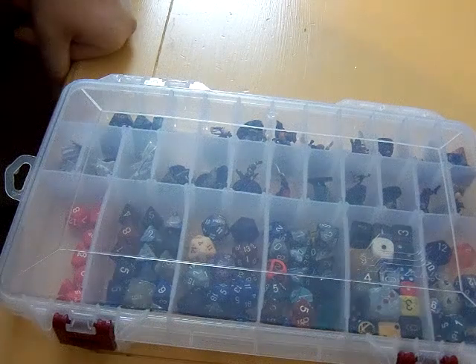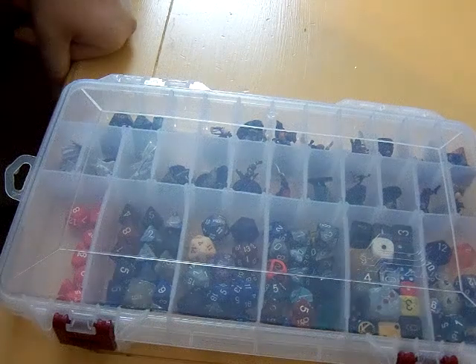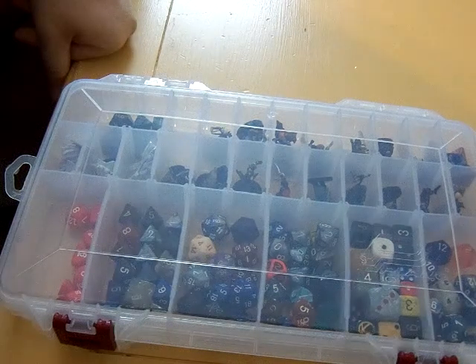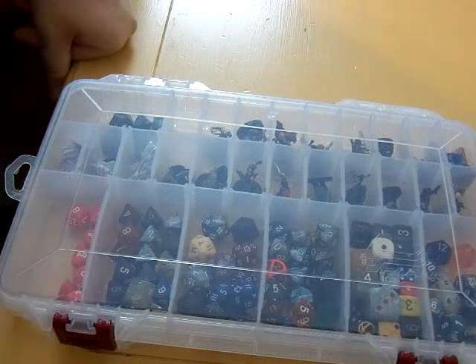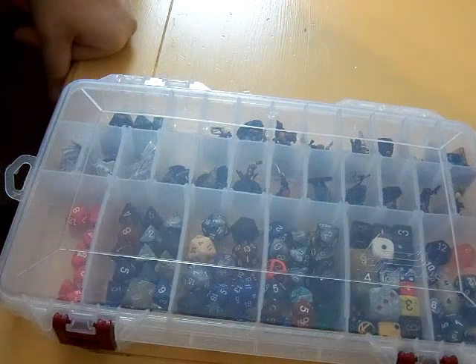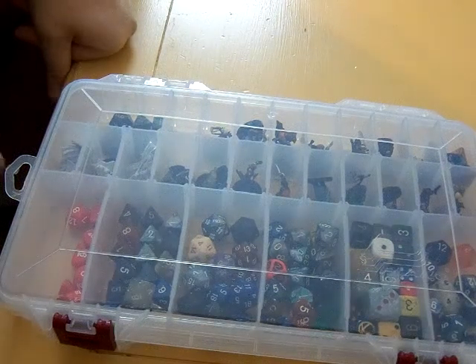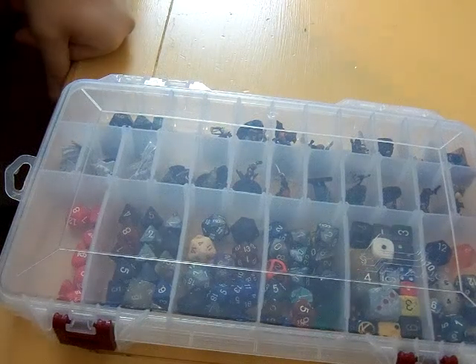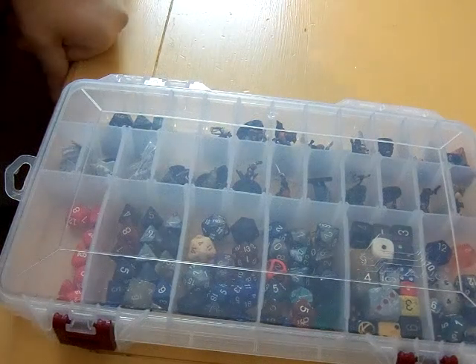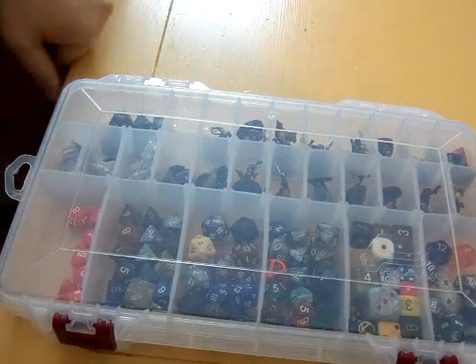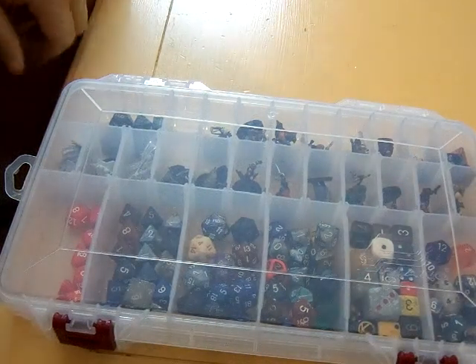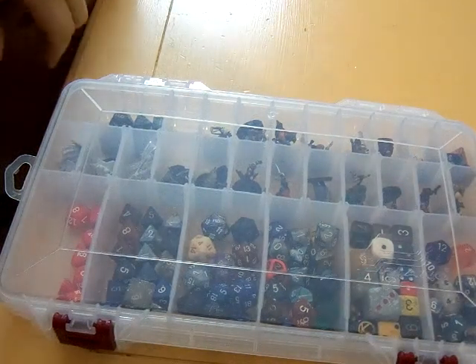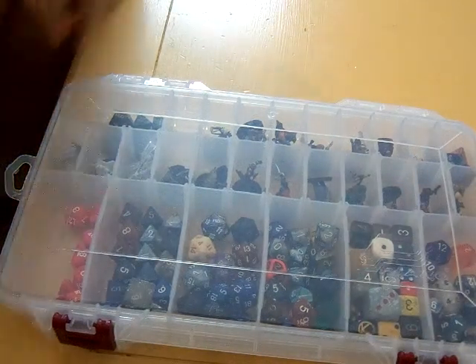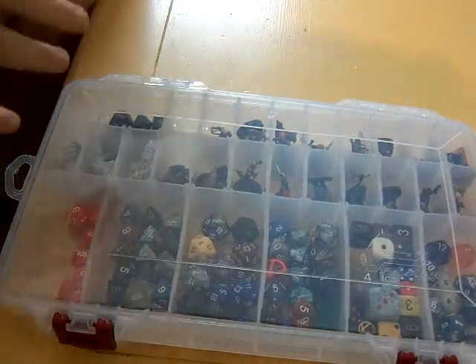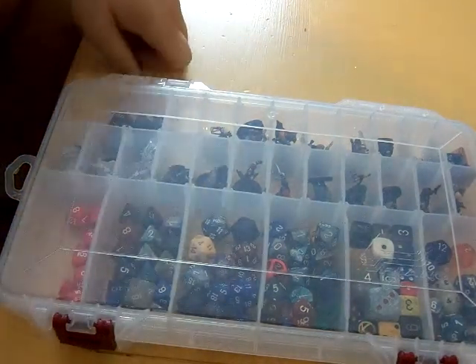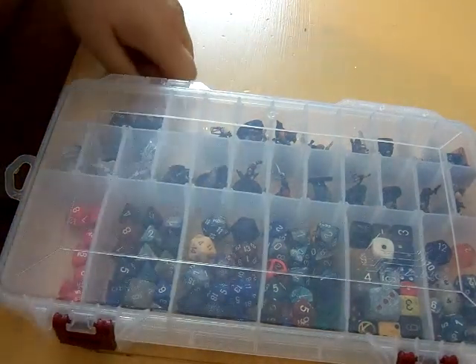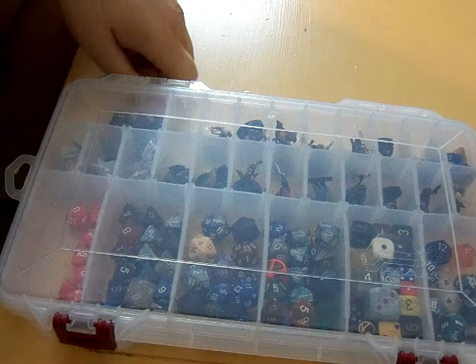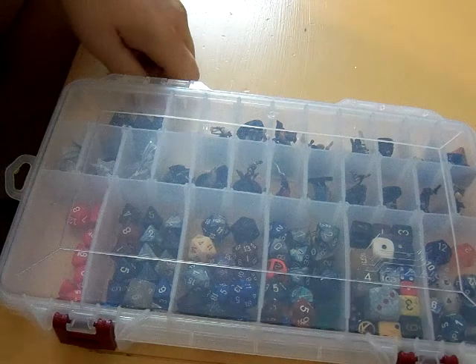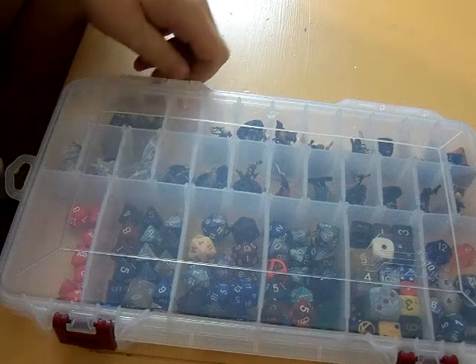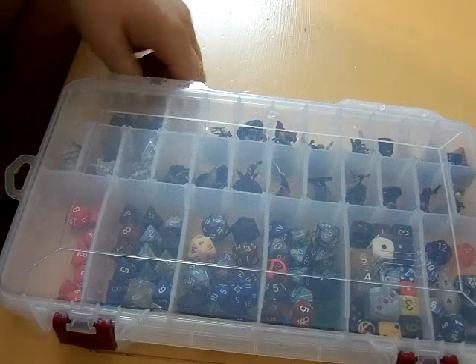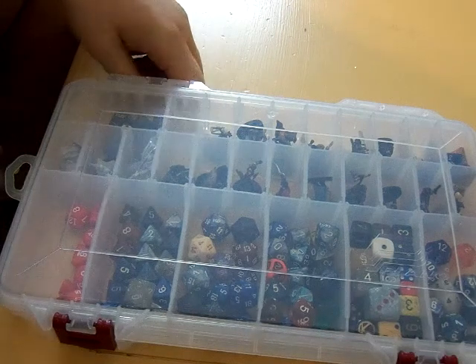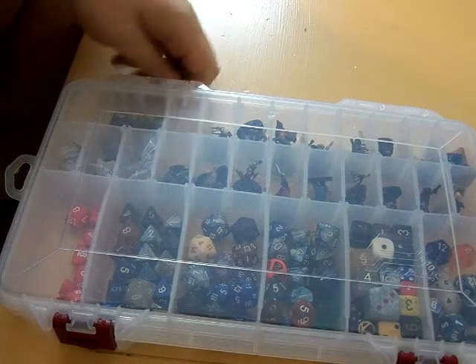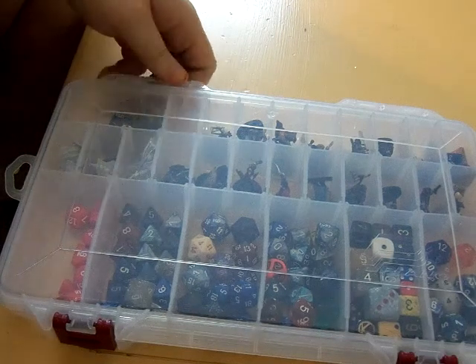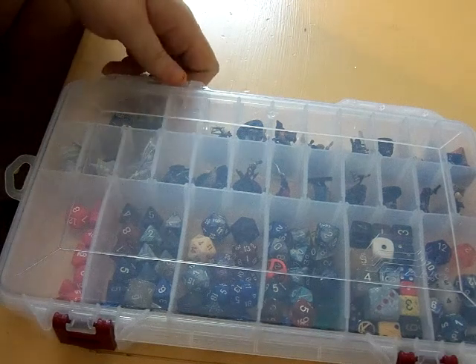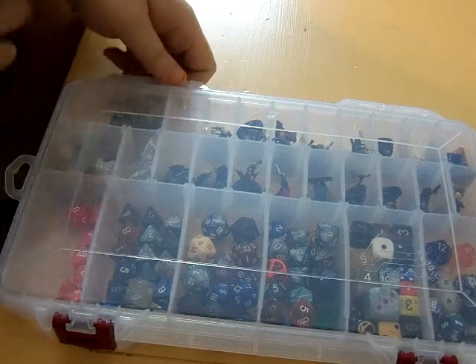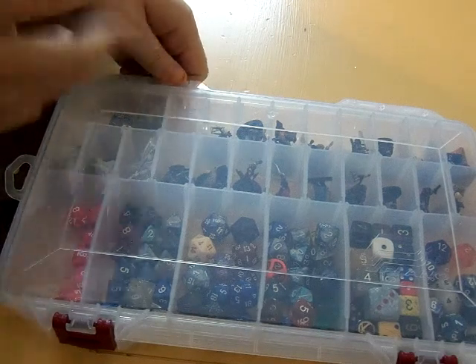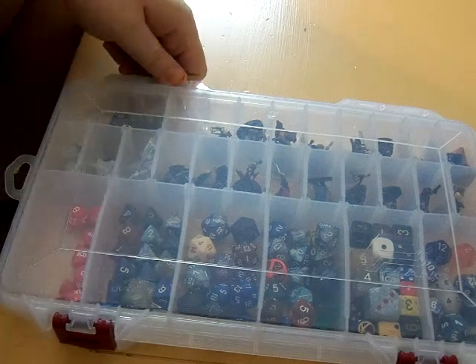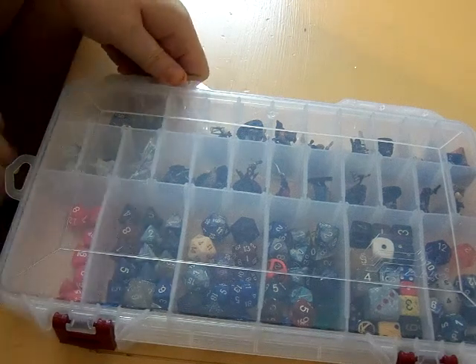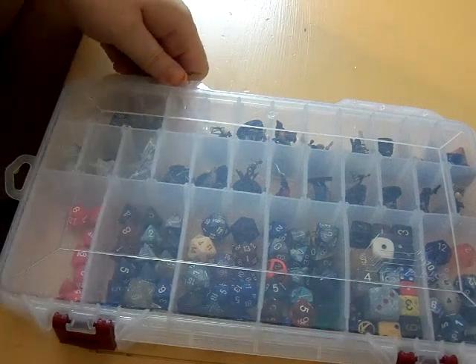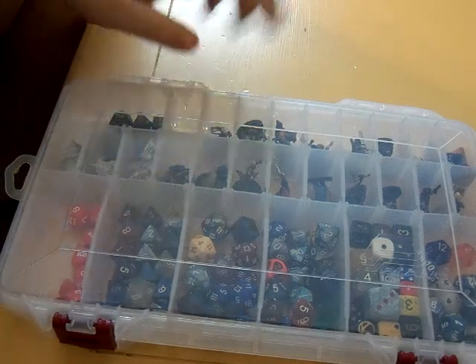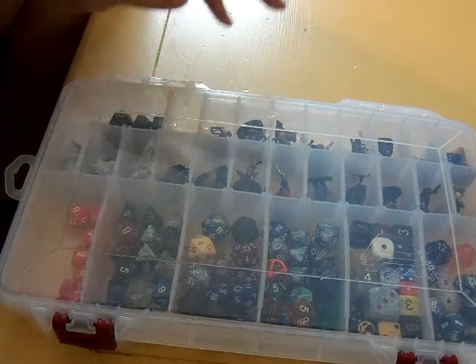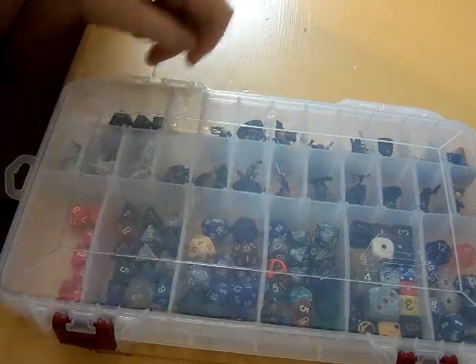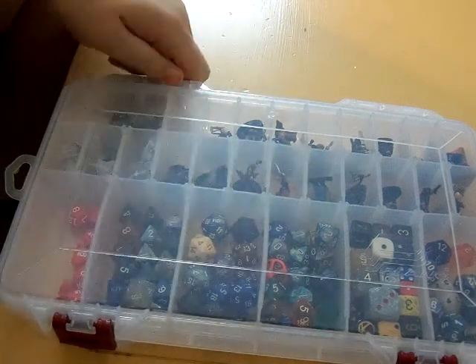Hey game fans, every once in a while somebody will ask me how I store my dice and the other things I need to take to a game. My answer is fairly simple — it's a plain old tackle box you can get from Walmart for about four or five bucks.